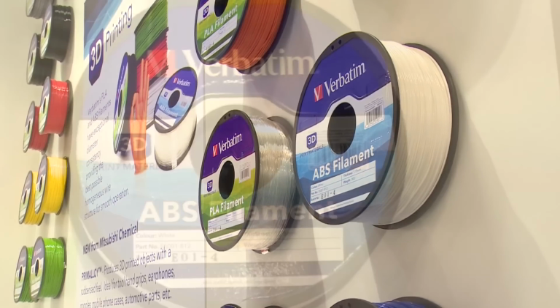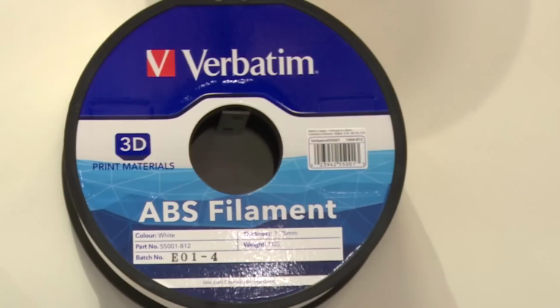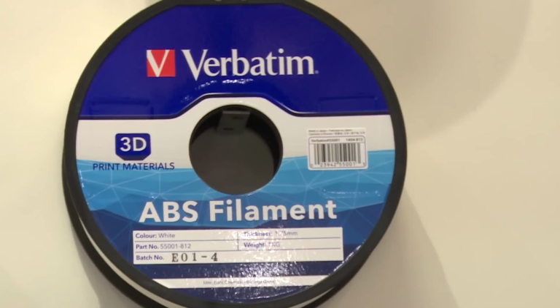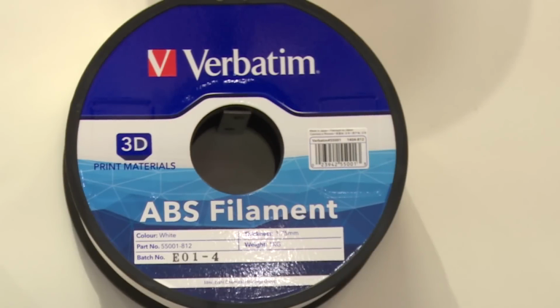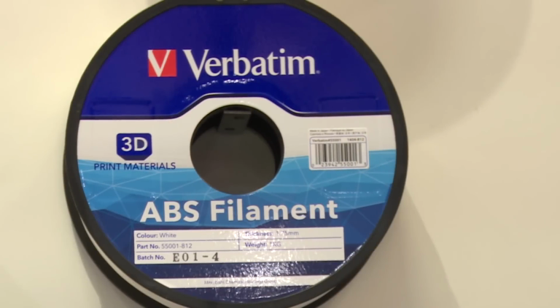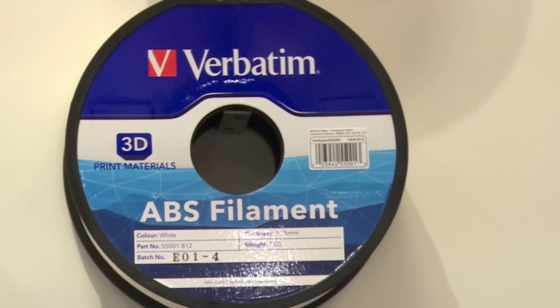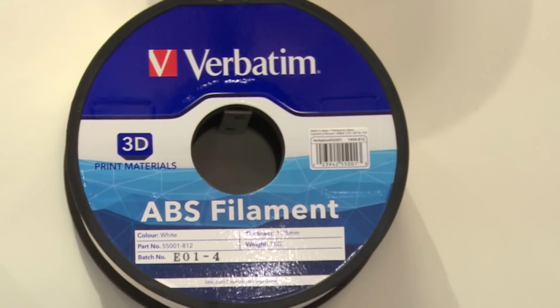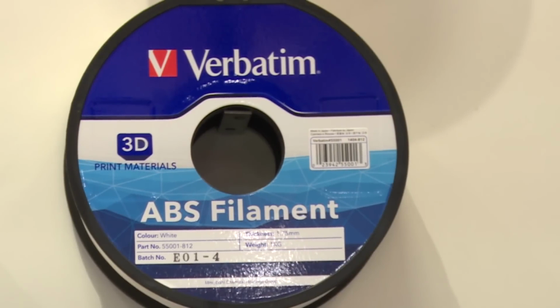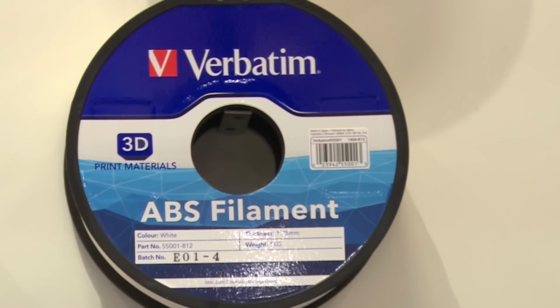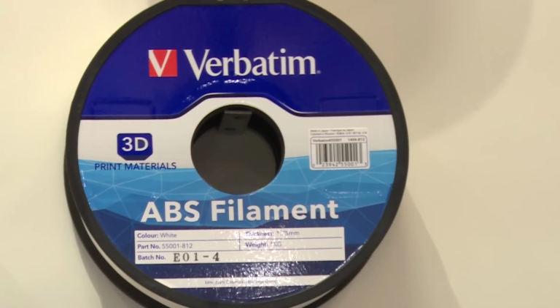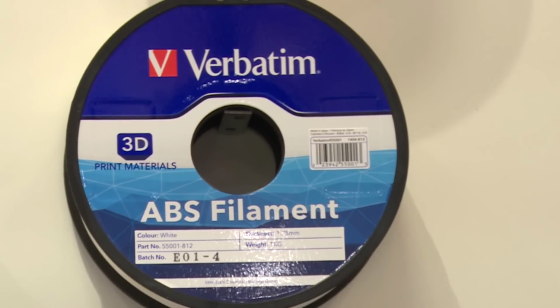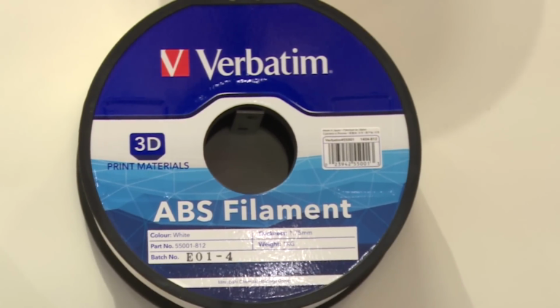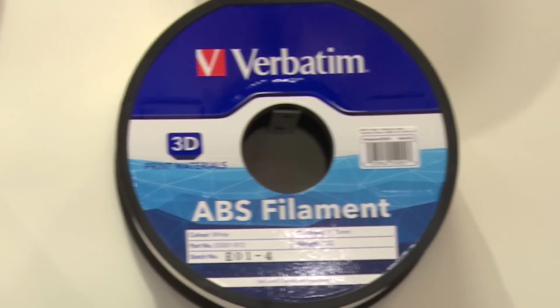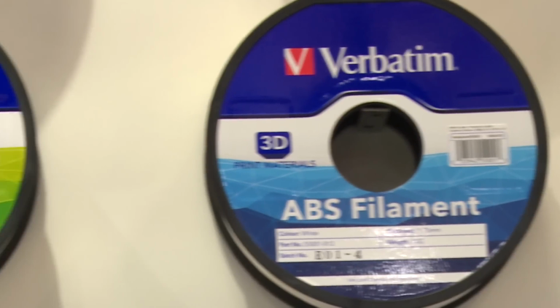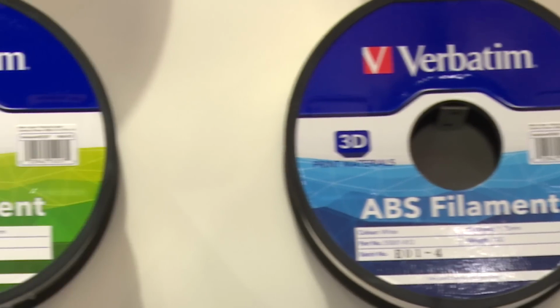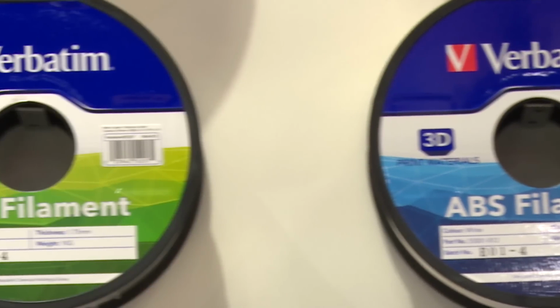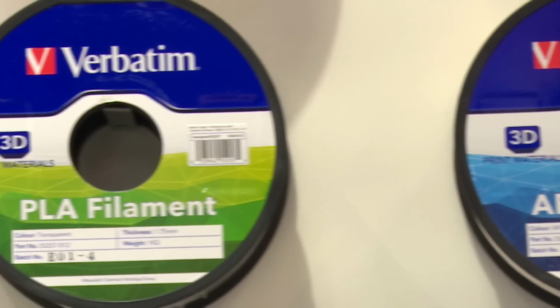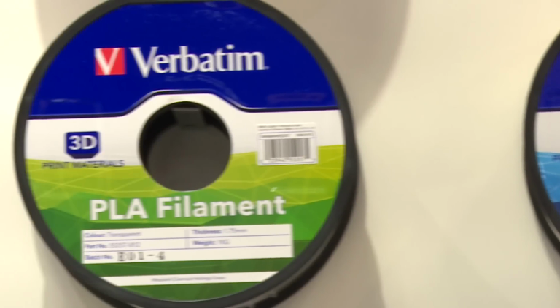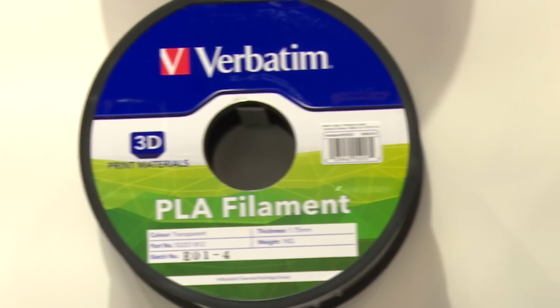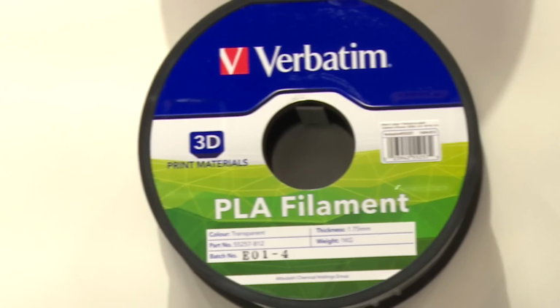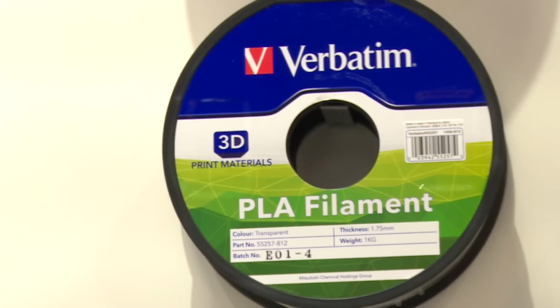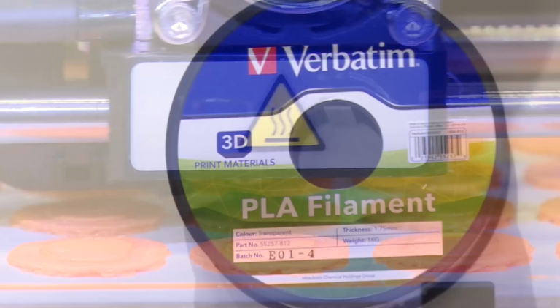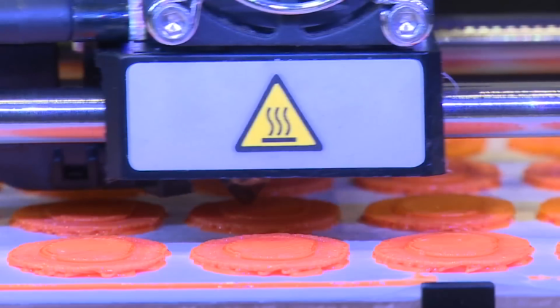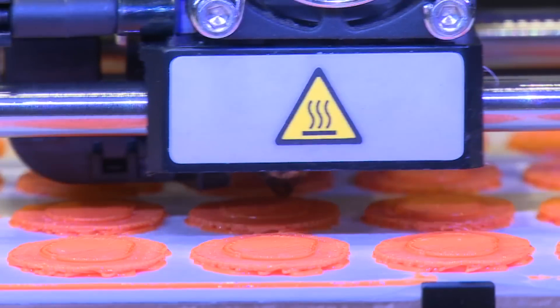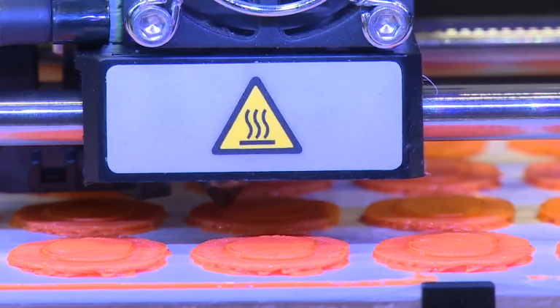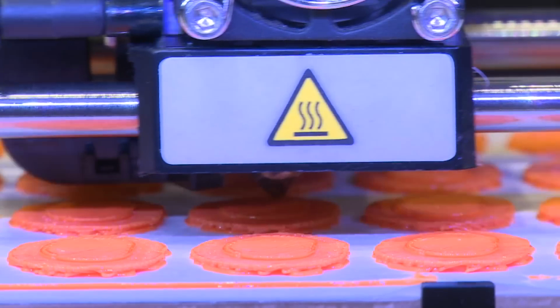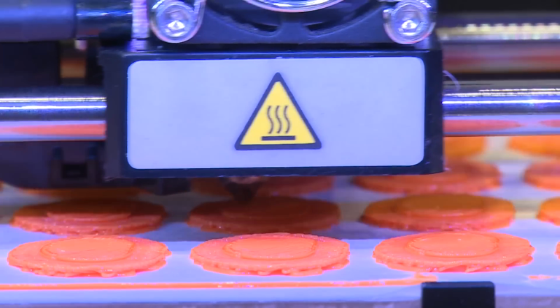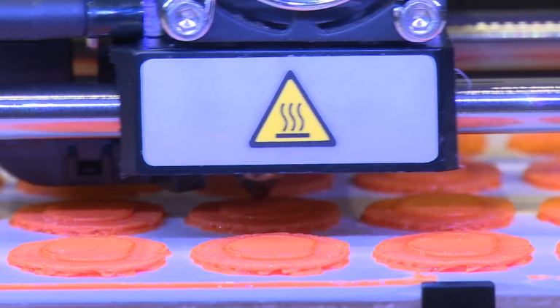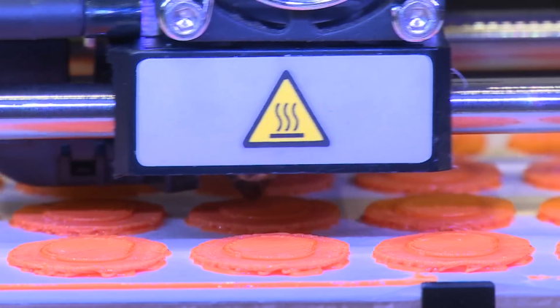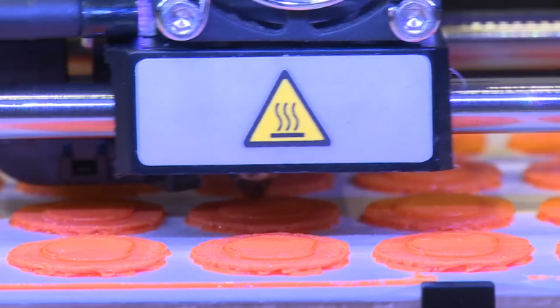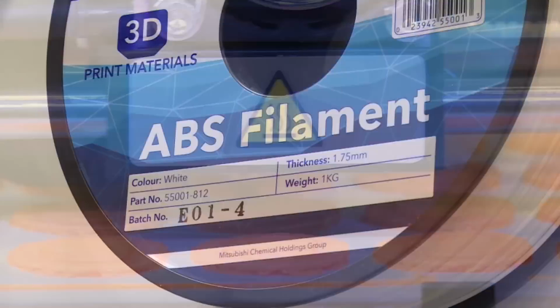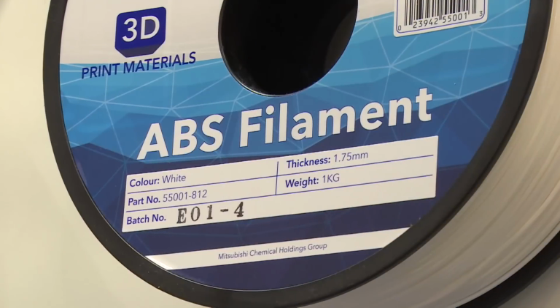Basically, we can name two types of the filaments: ABS and PLA. They are similar, but in fact they are essentially different.